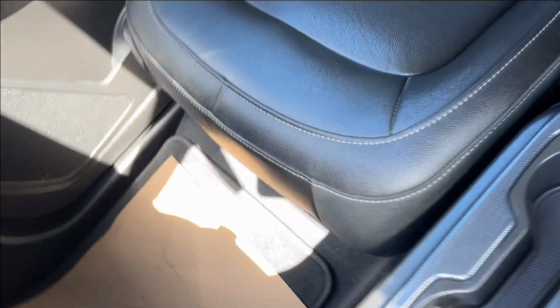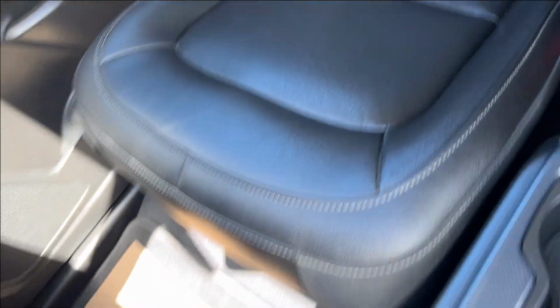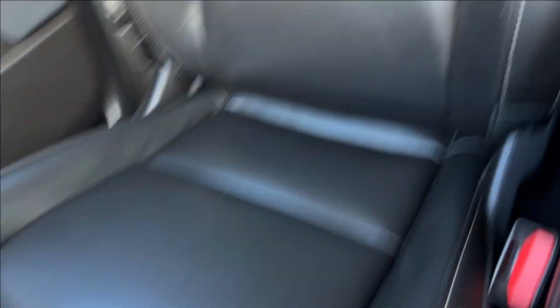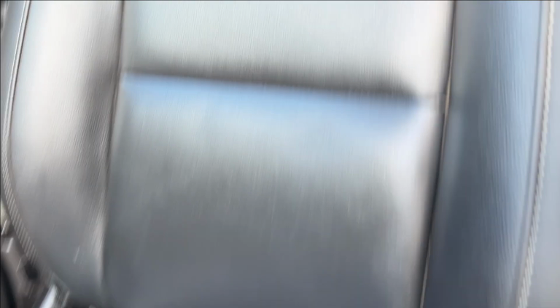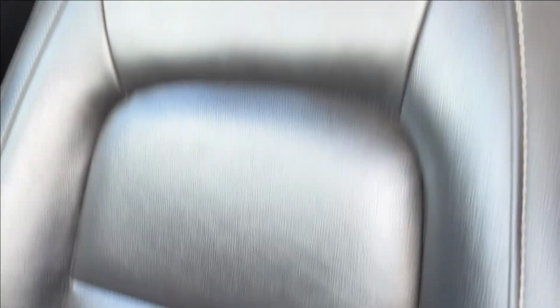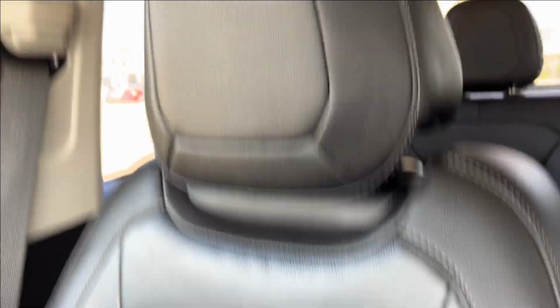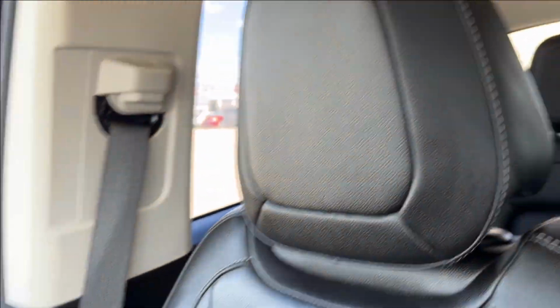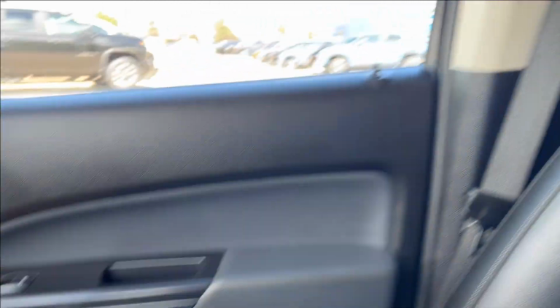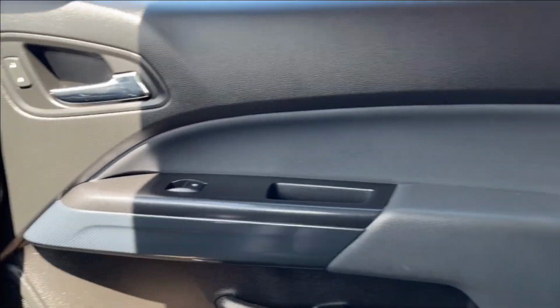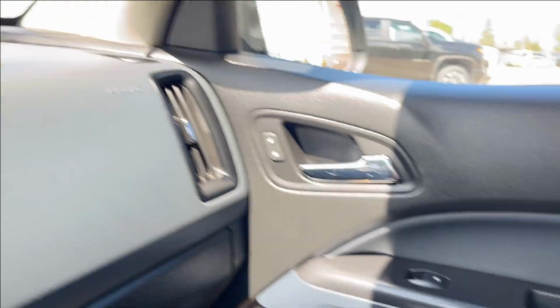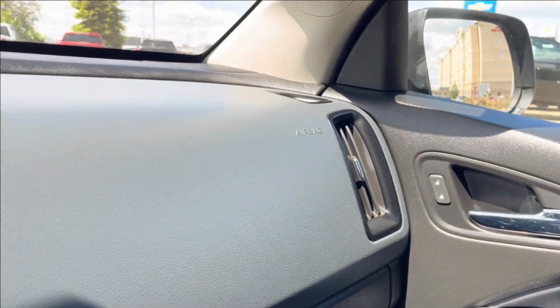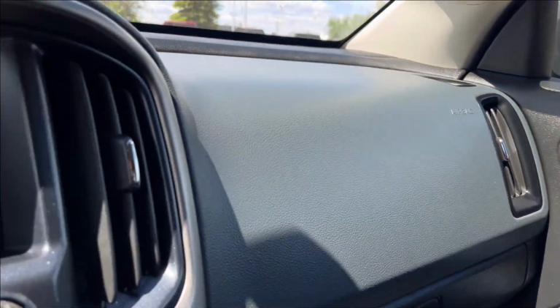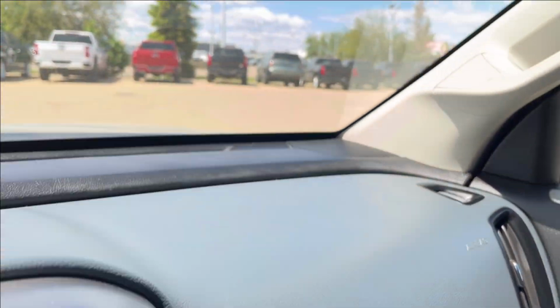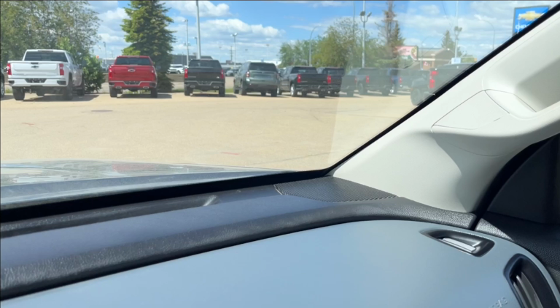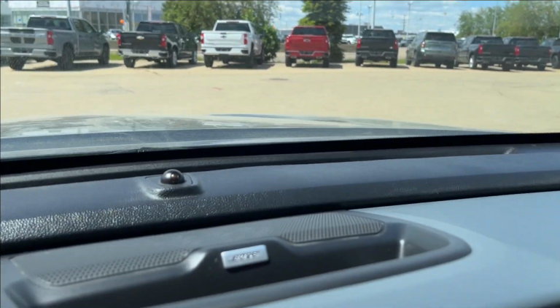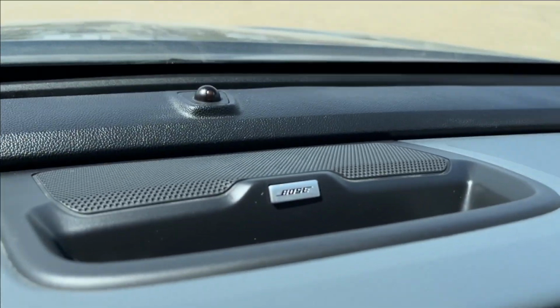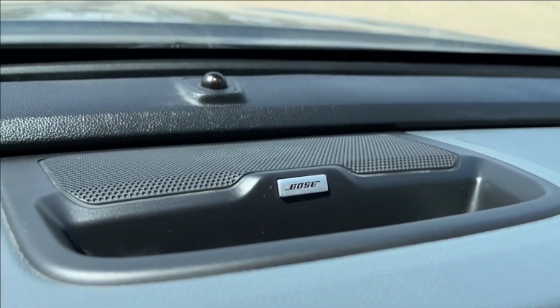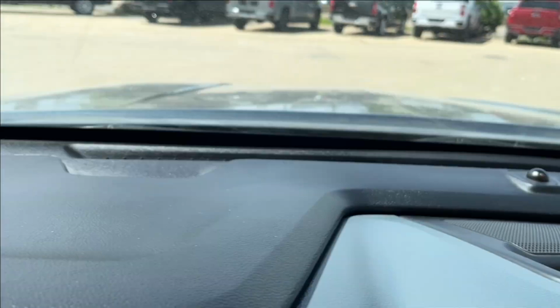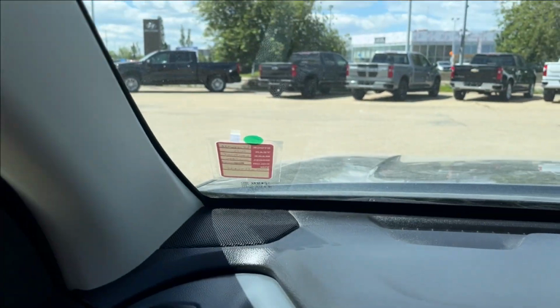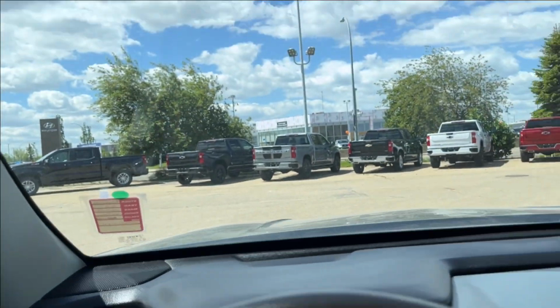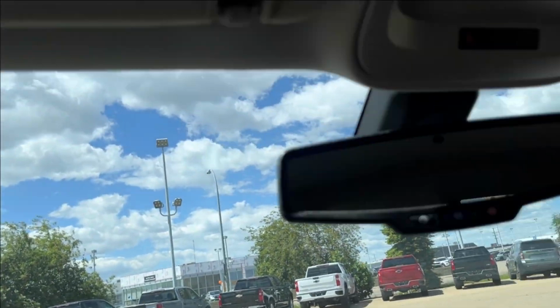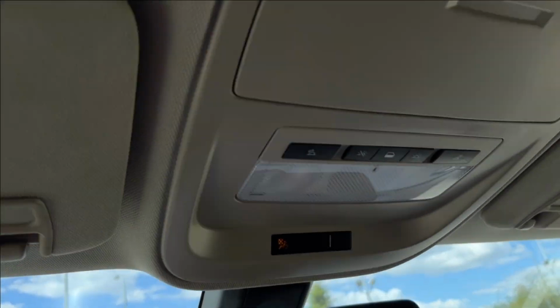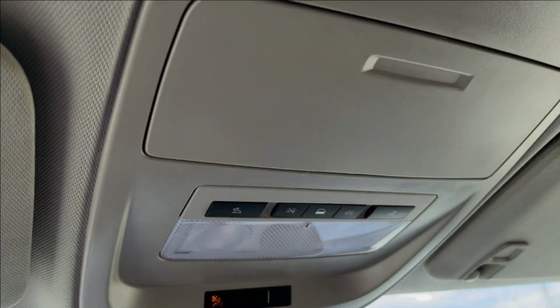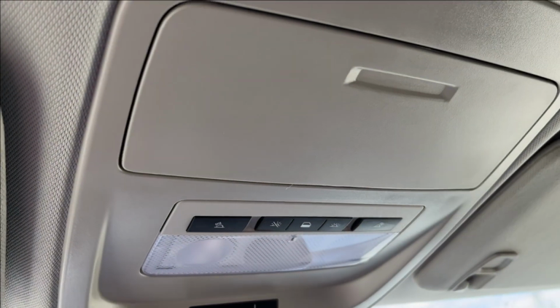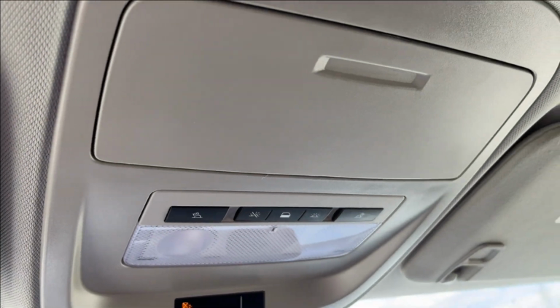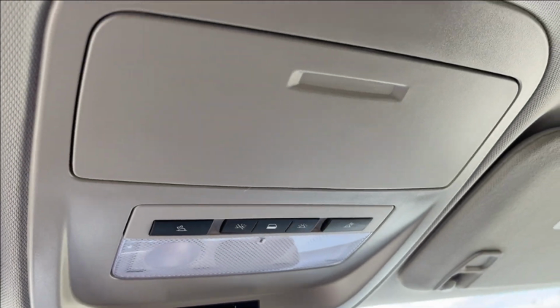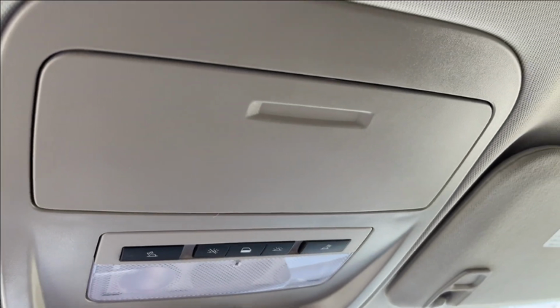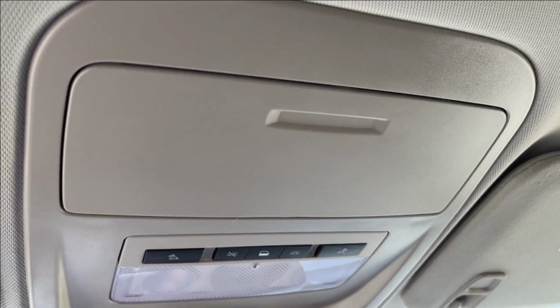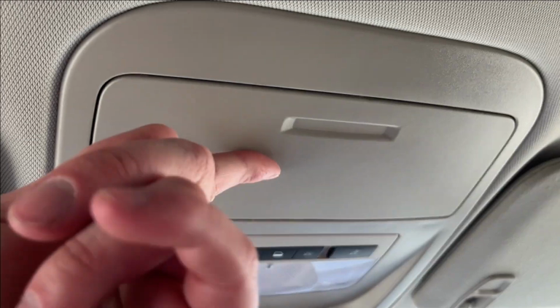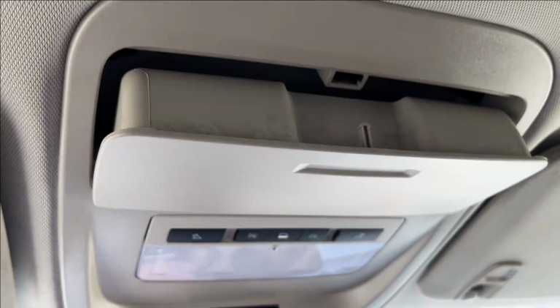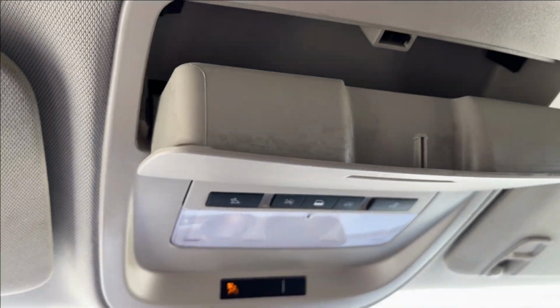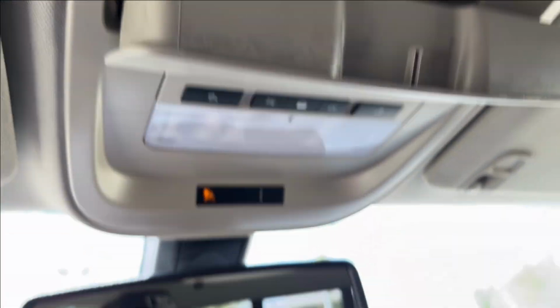Passenger side, same finish. Going across the dash as well — Bose speakers up top, as you can see there. And here, you can access the reading lamps as well. Sunglass case holder.